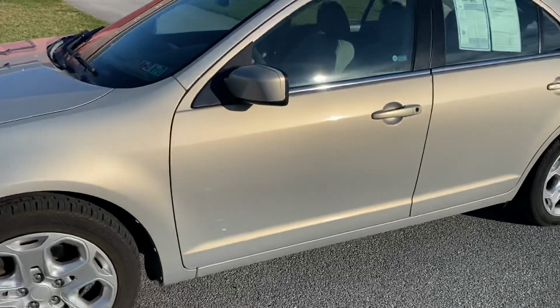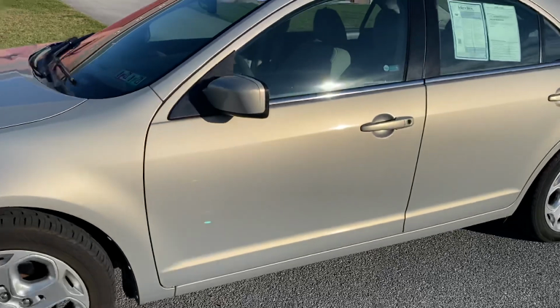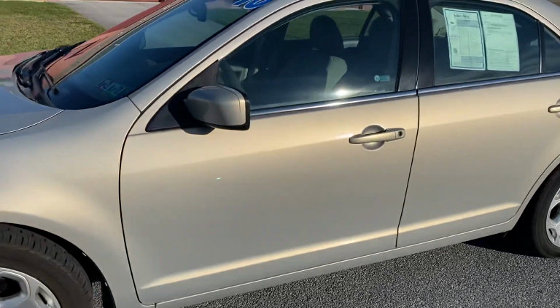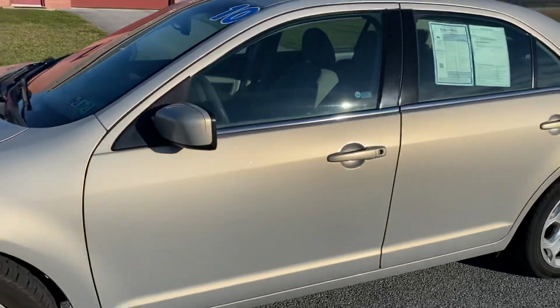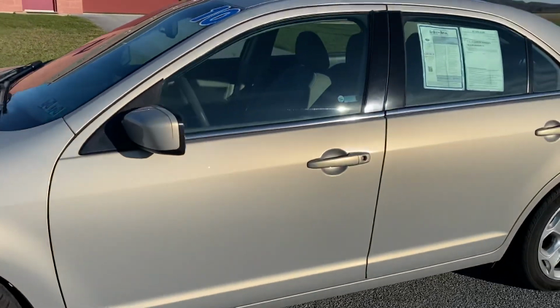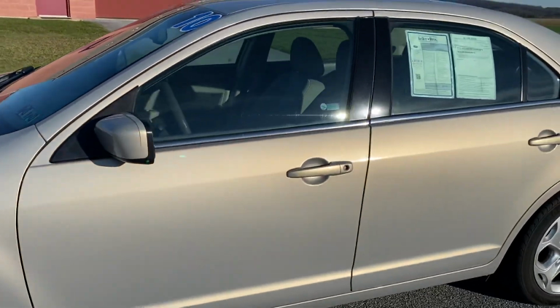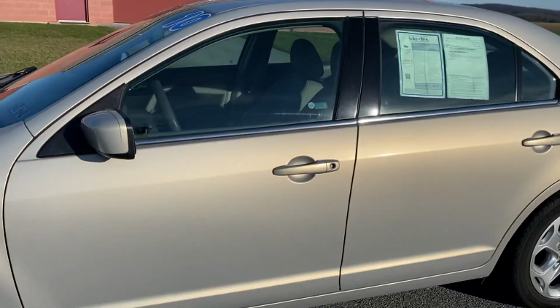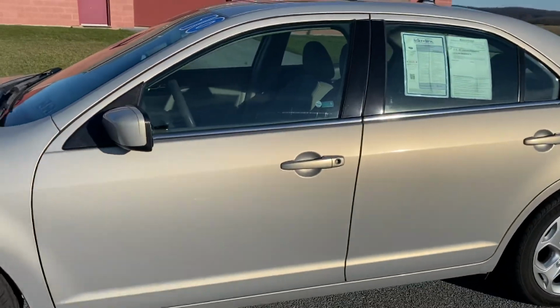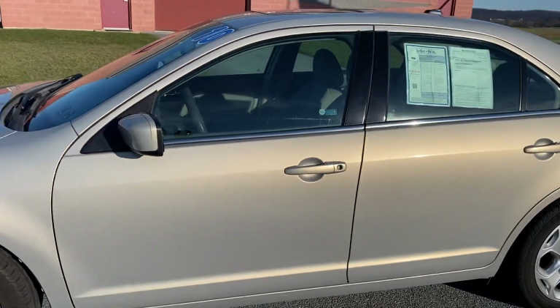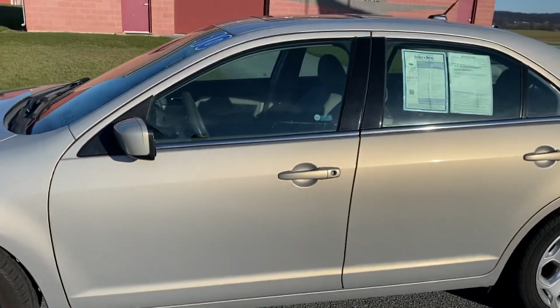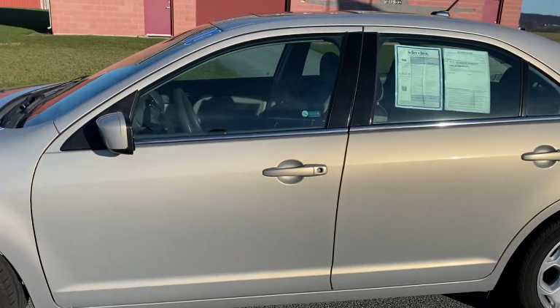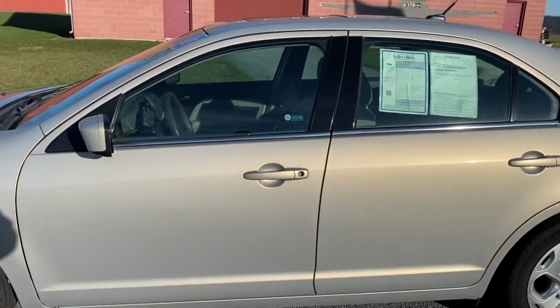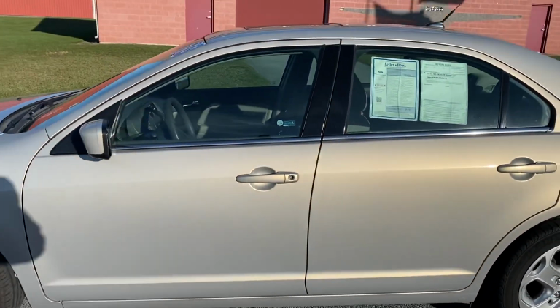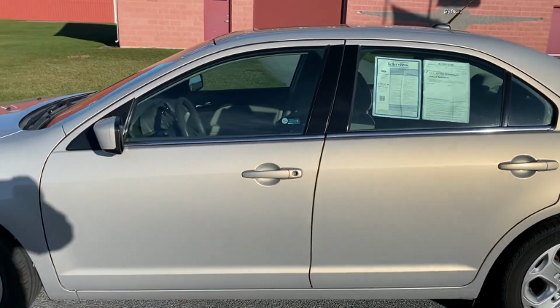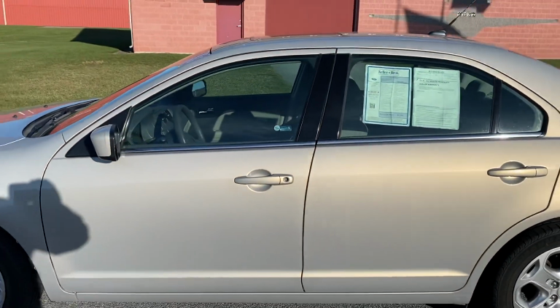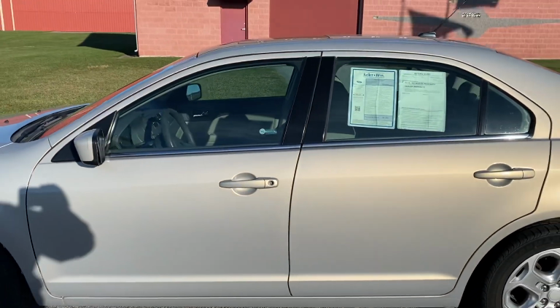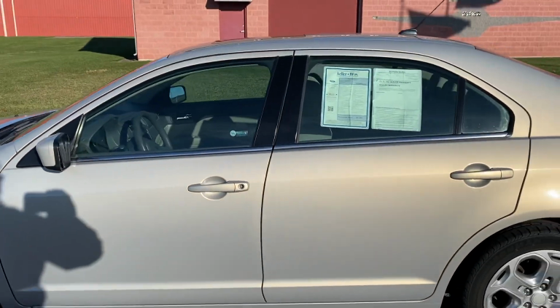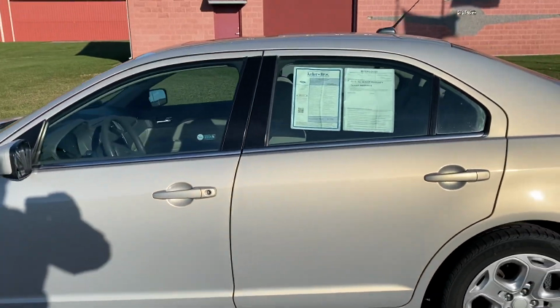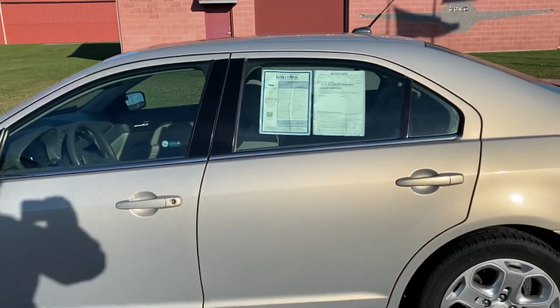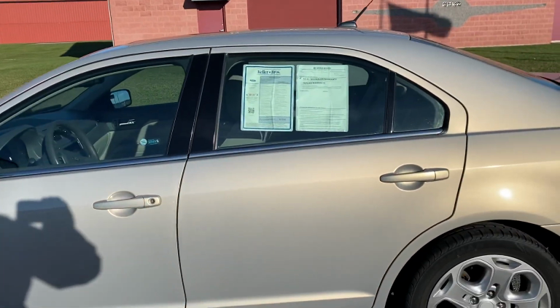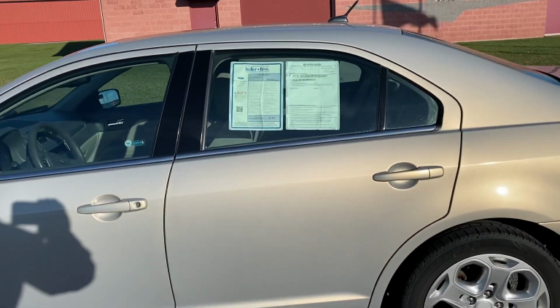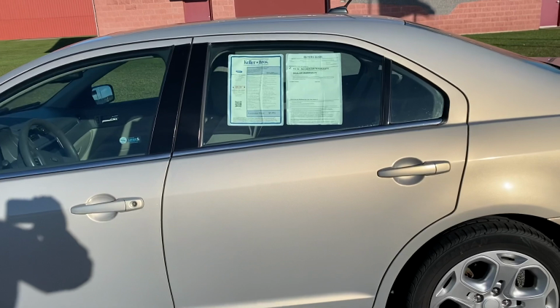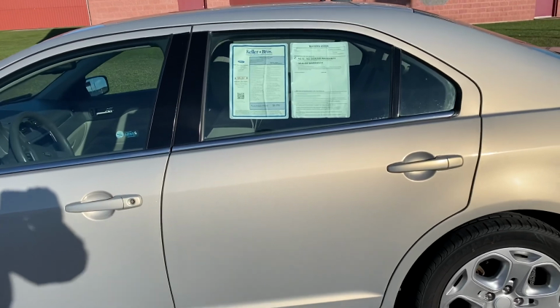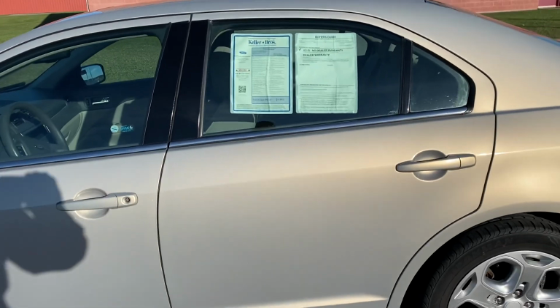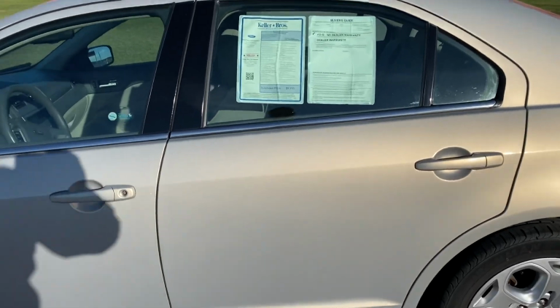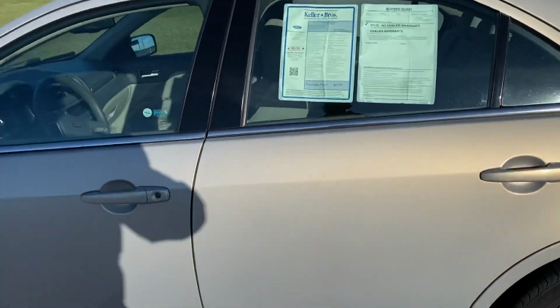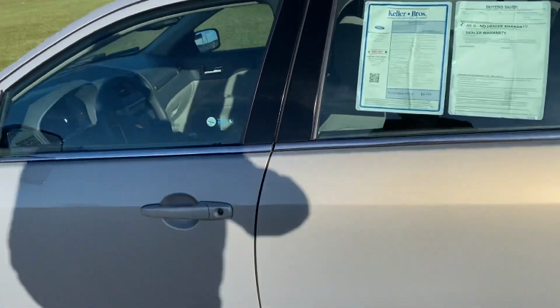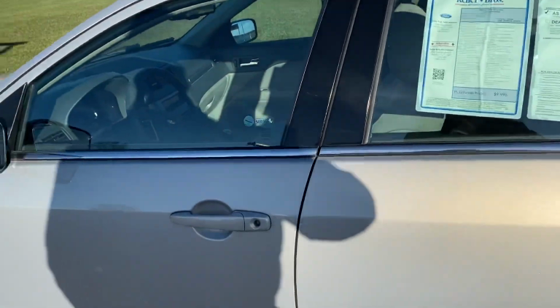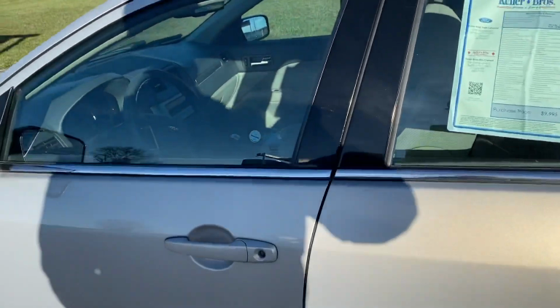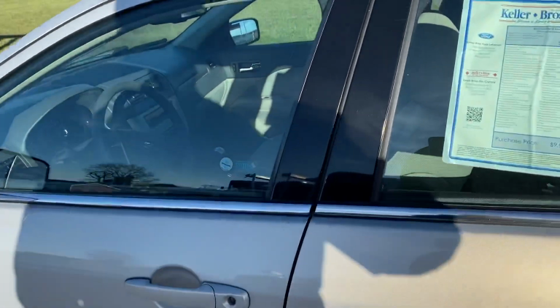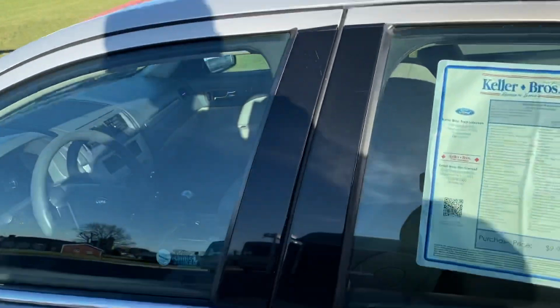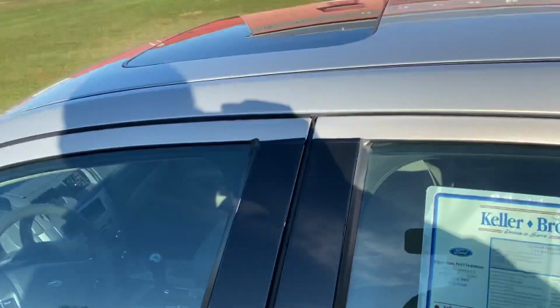Kind of a tan silver, depending on what part of the metallic you see — you'll see it kind of color shift. It's a pretty cool color that Ford ran for a couple years.